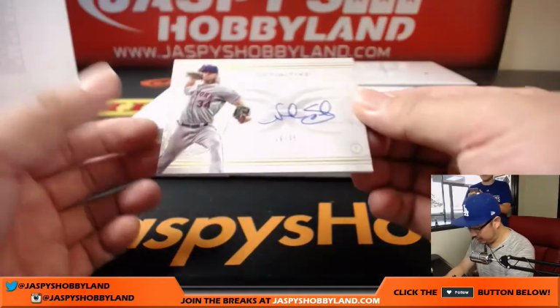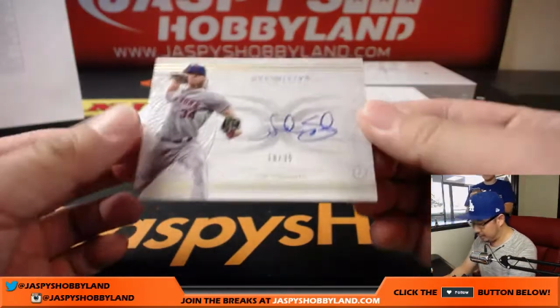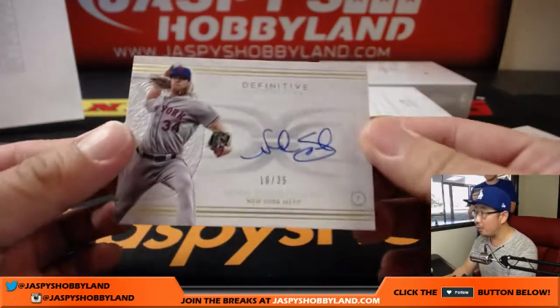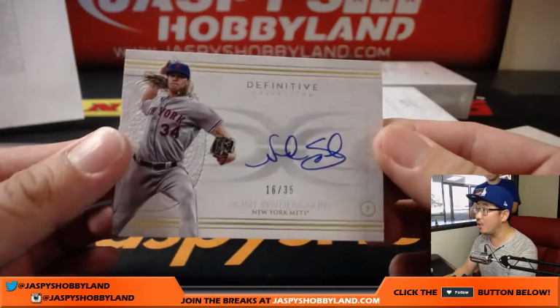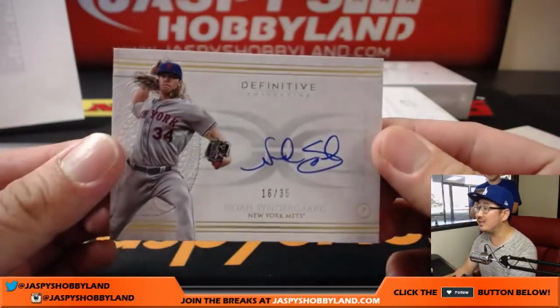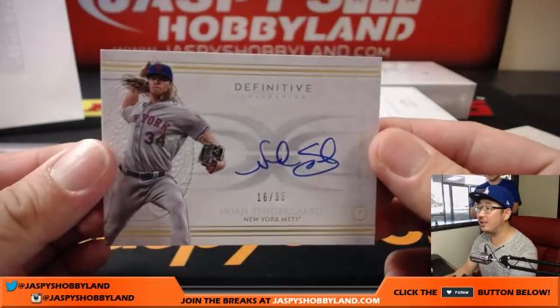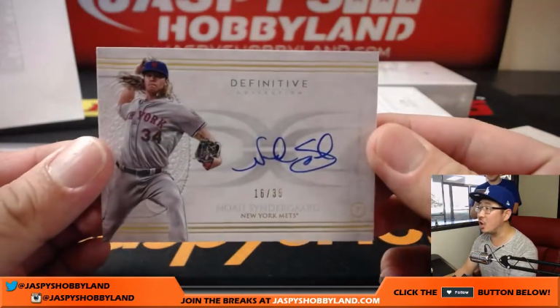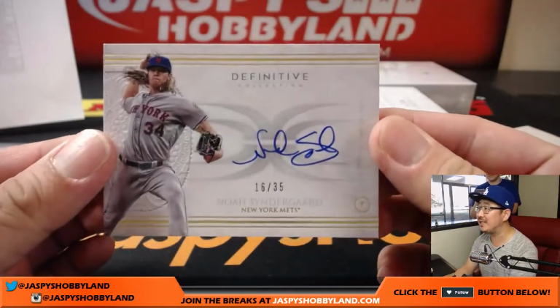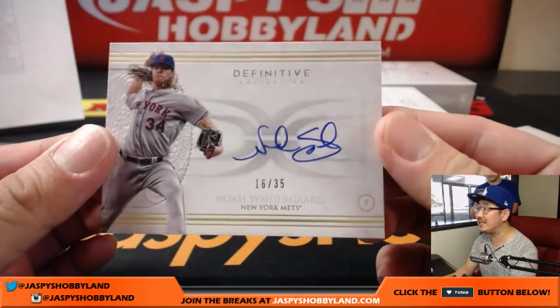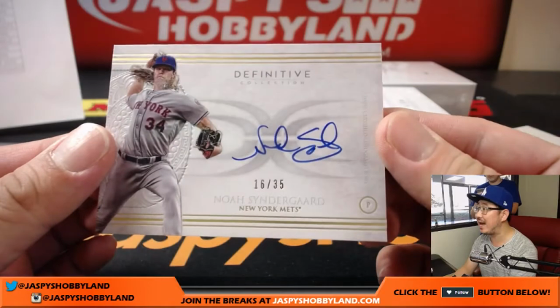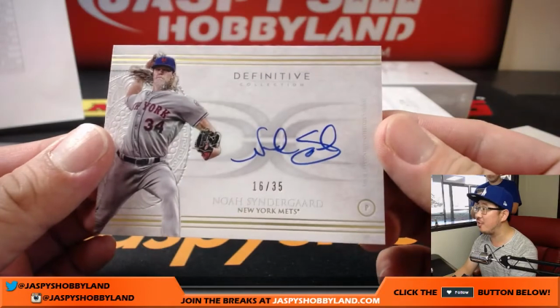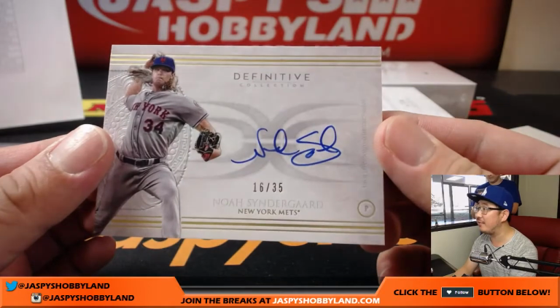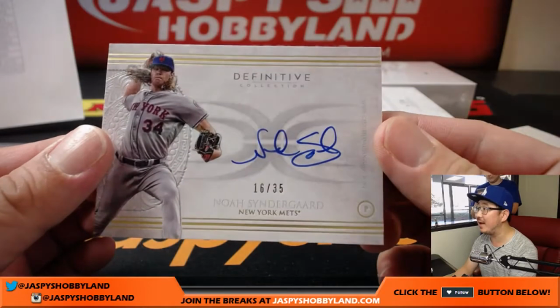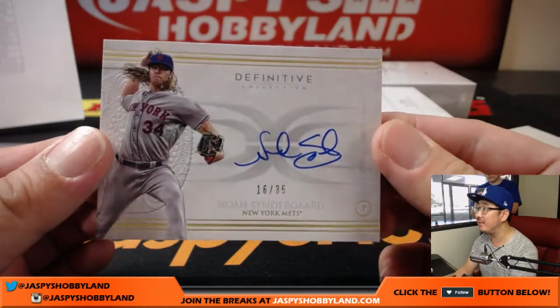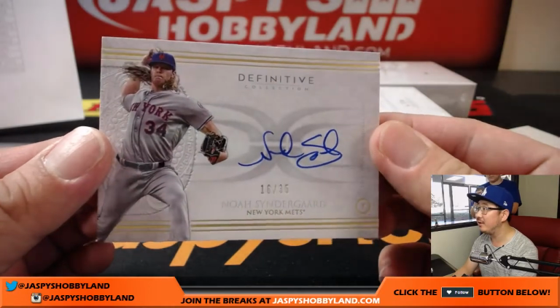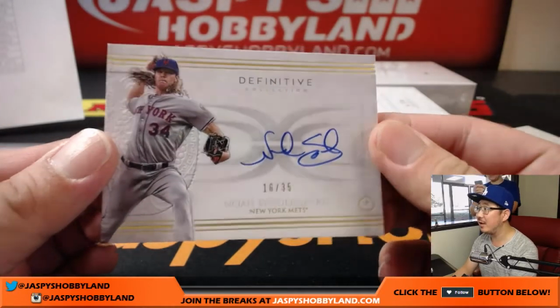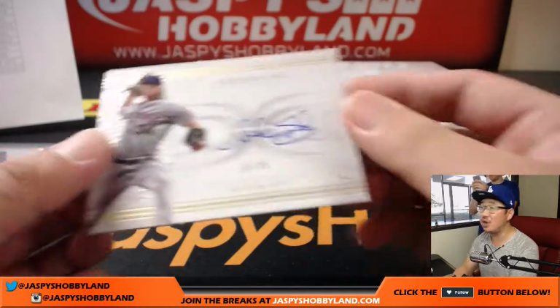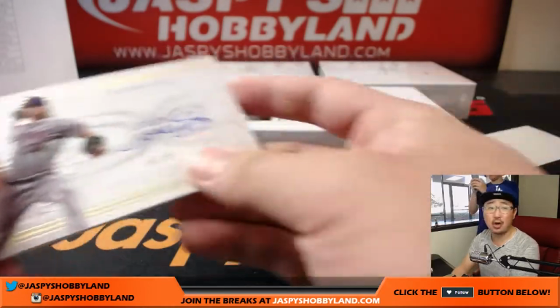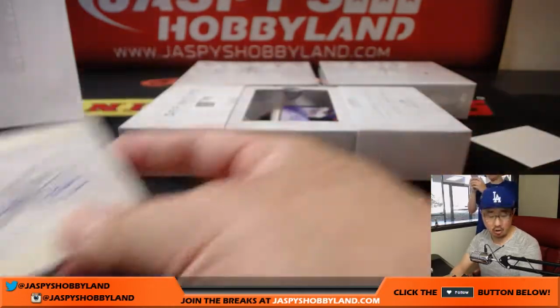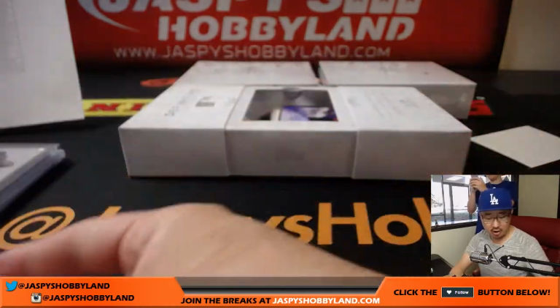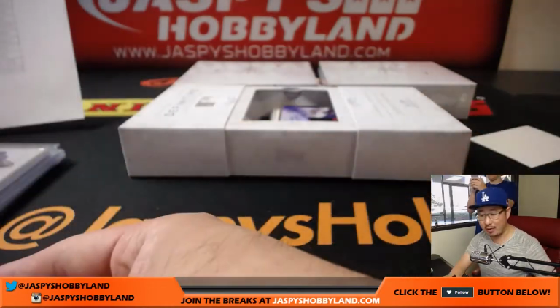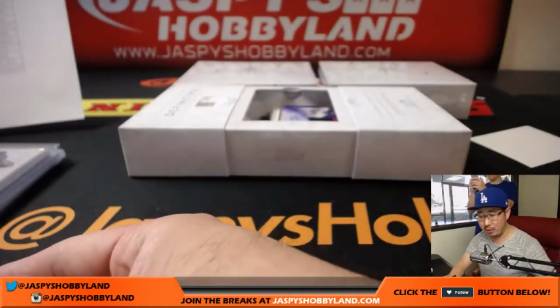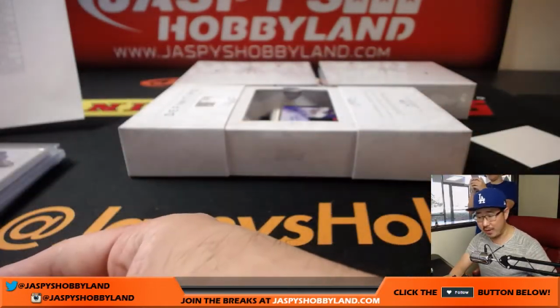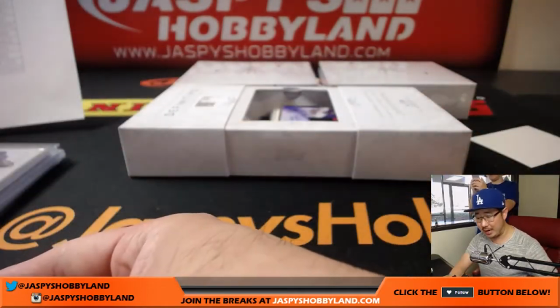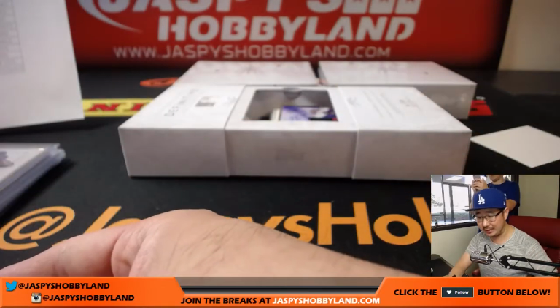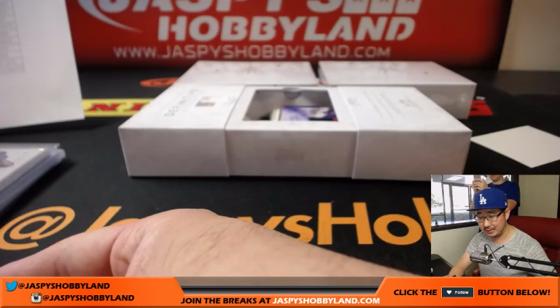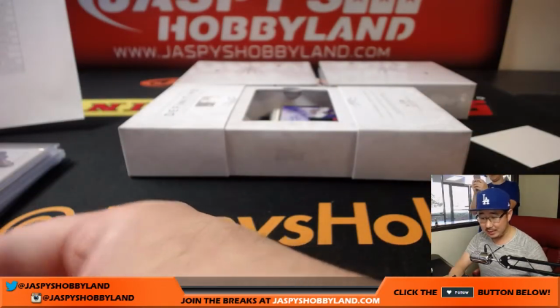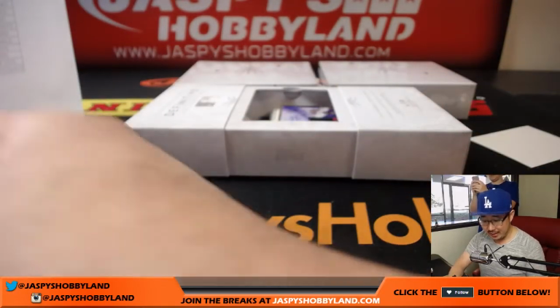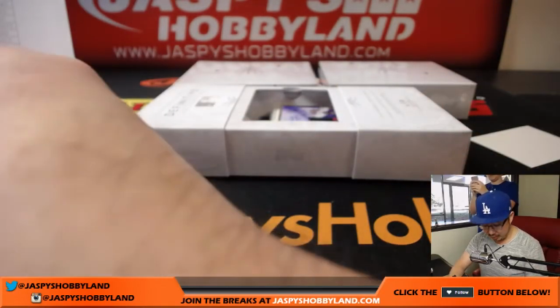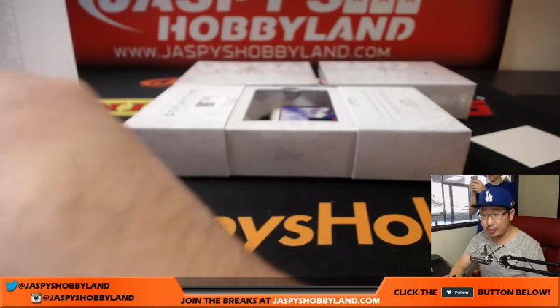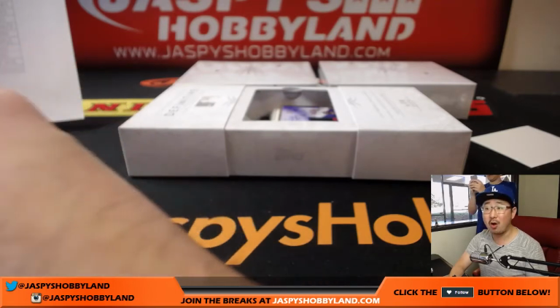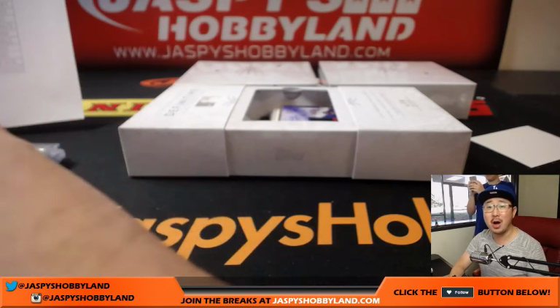Next one is Thor — Noah Syndergaard, 16 out of 35. Nice on-card autograph for the Metropolitans. That'll go to Armando.